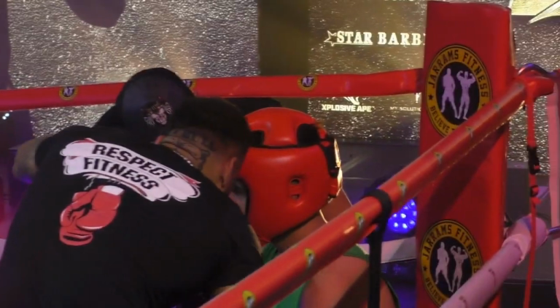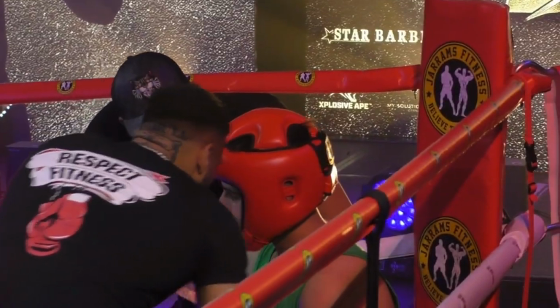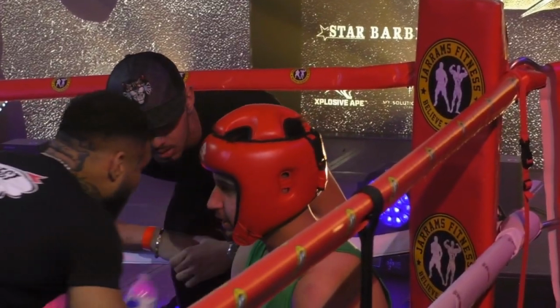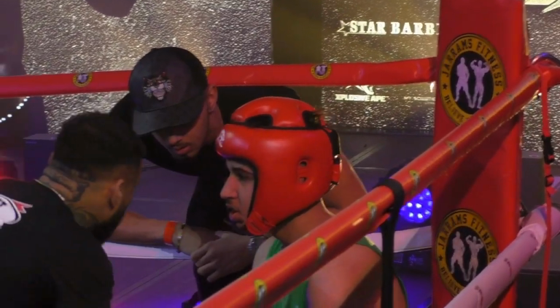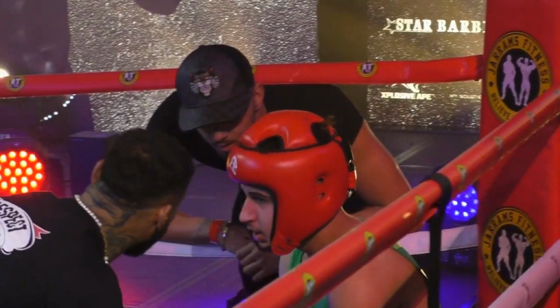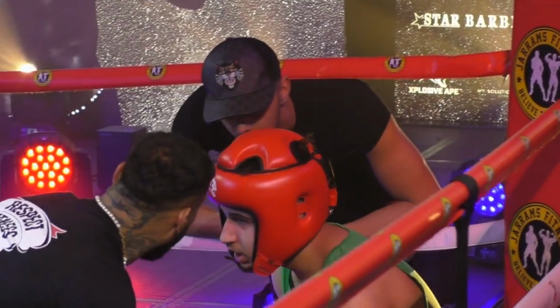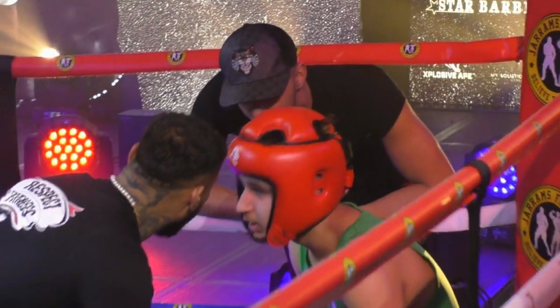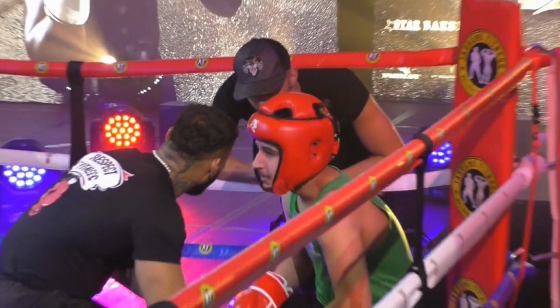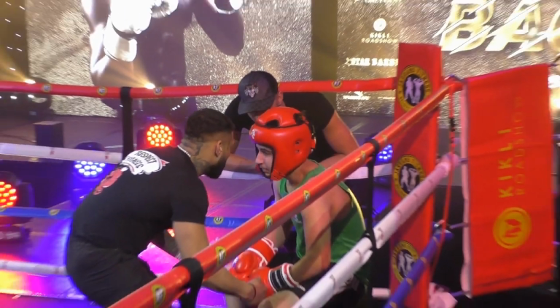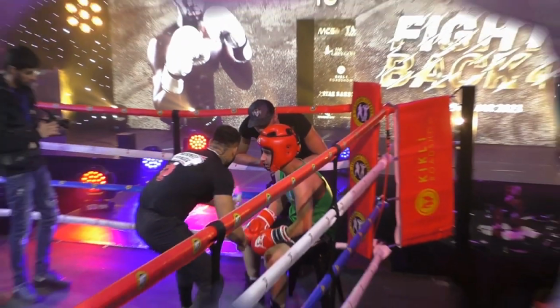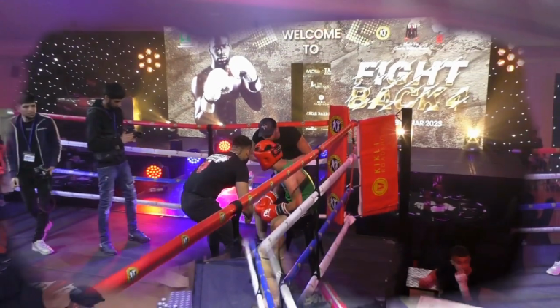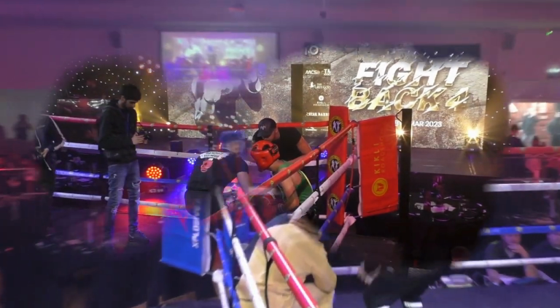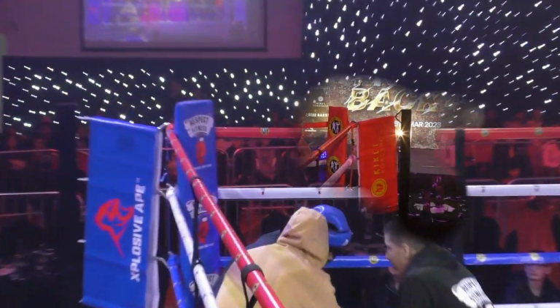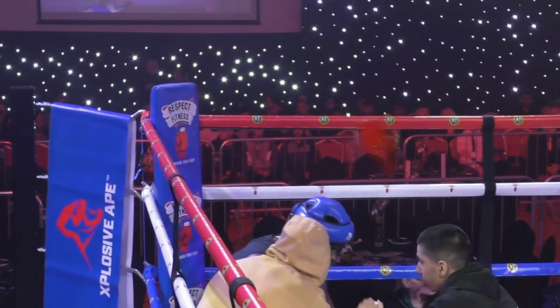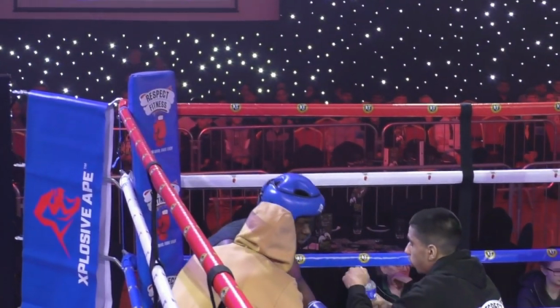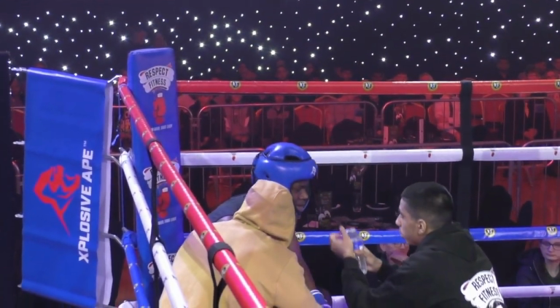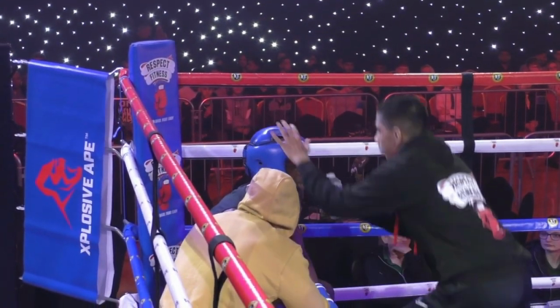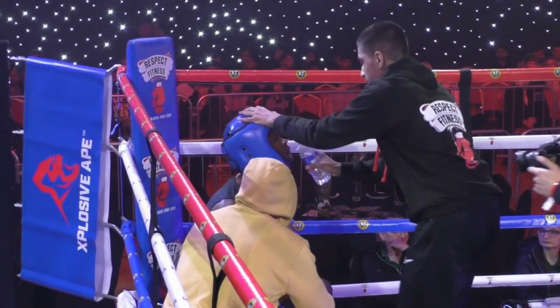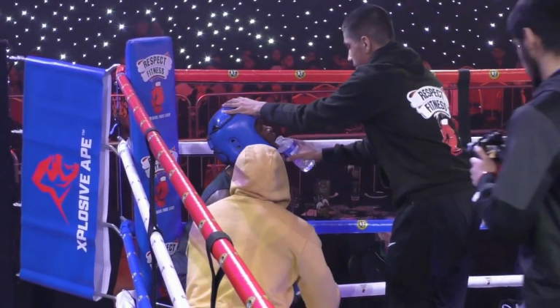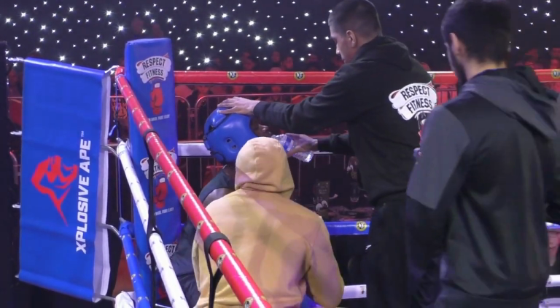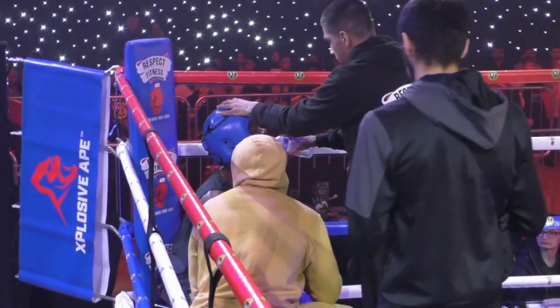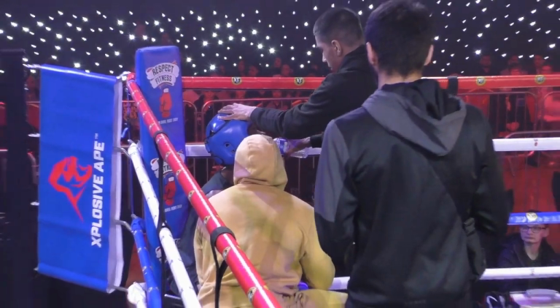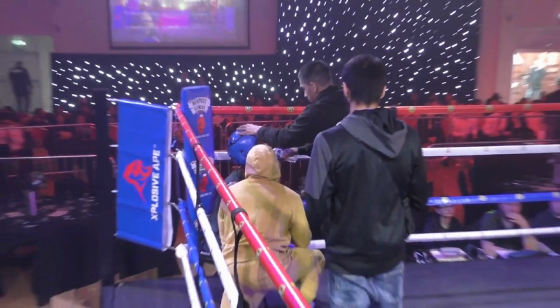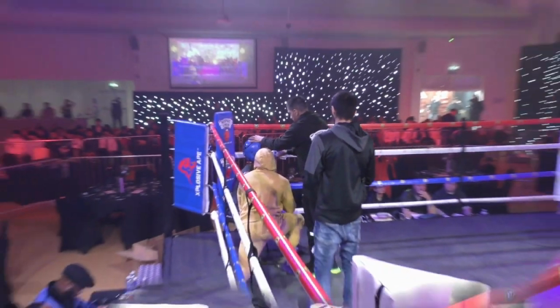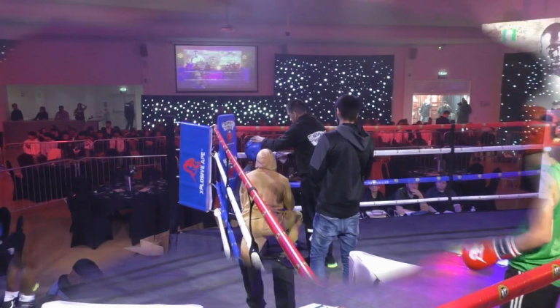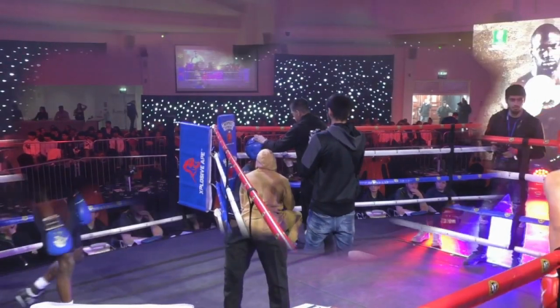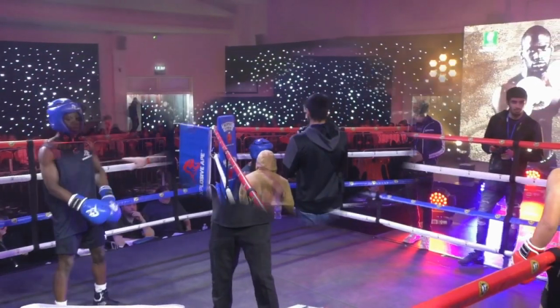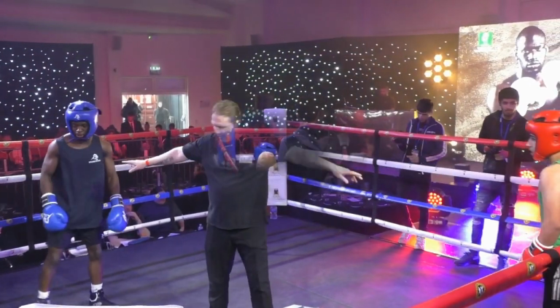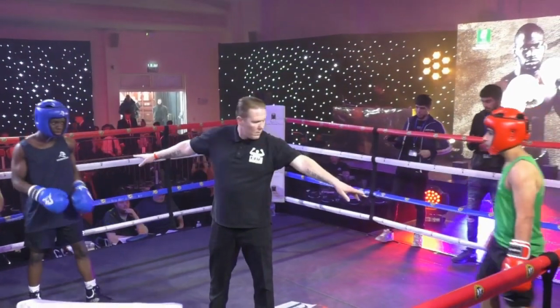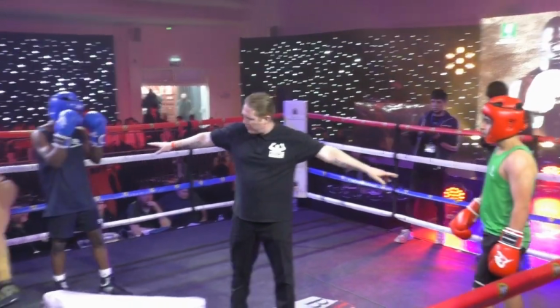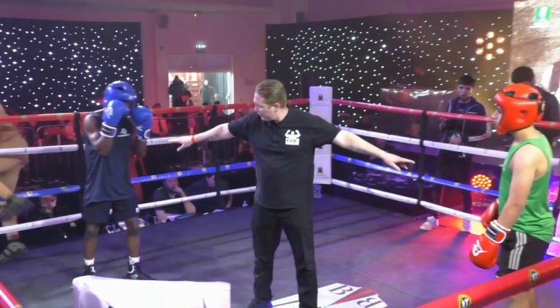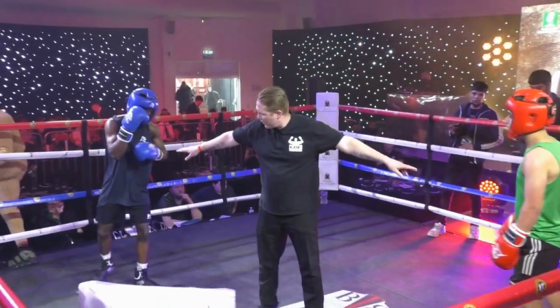Big swinging punches from Phillips, some of which landed. But I felt the cleaner work of the two in the opening round was from Ayuk in the blue corner. One down, two rounds to go.